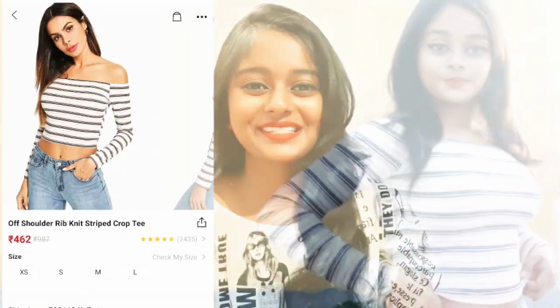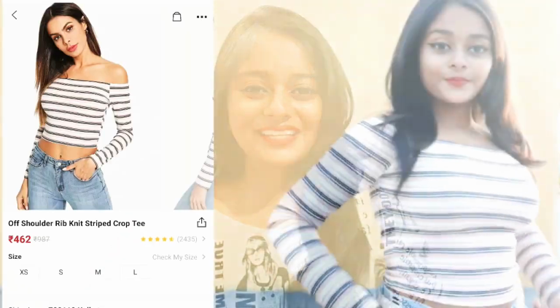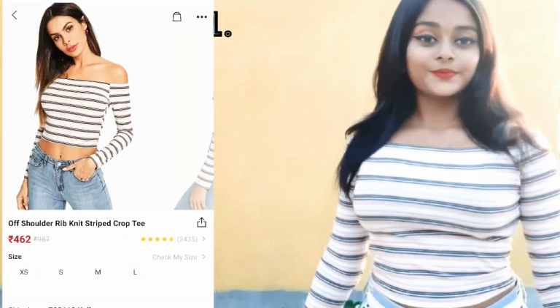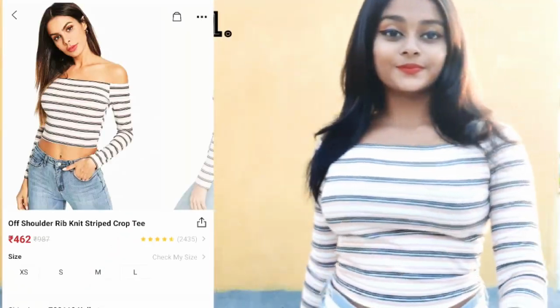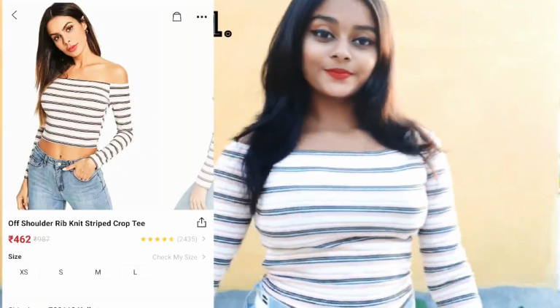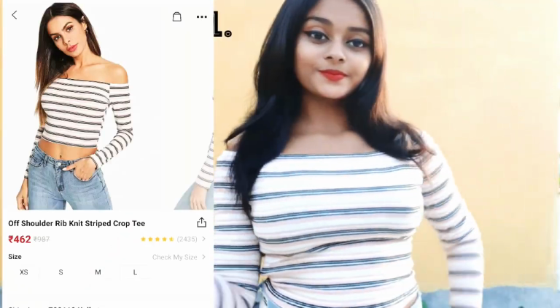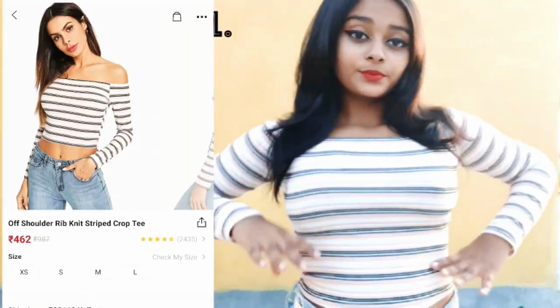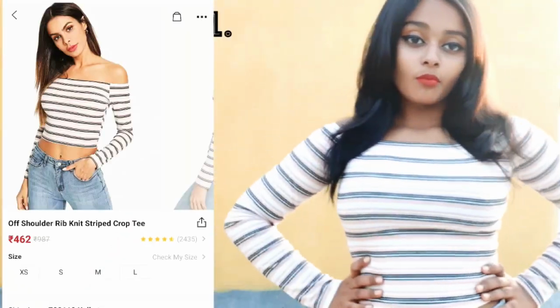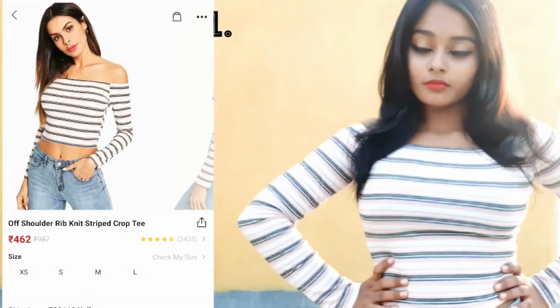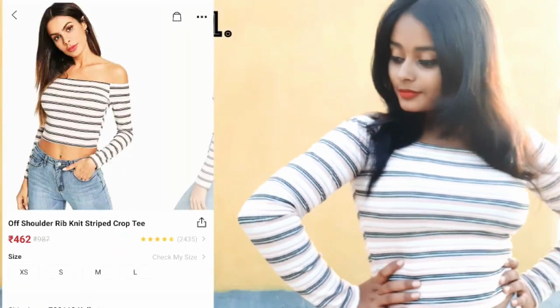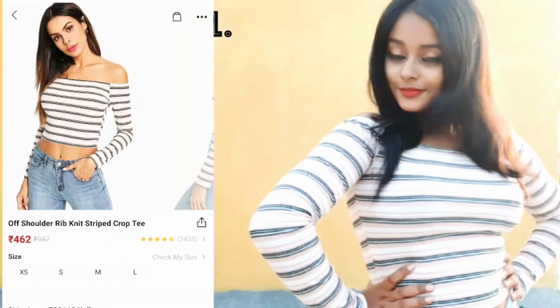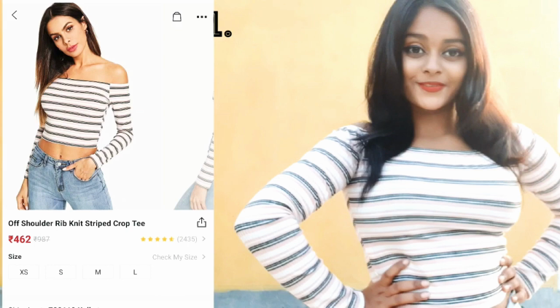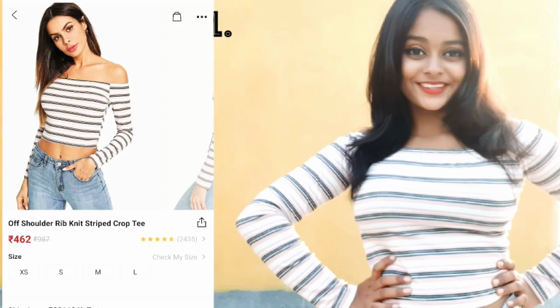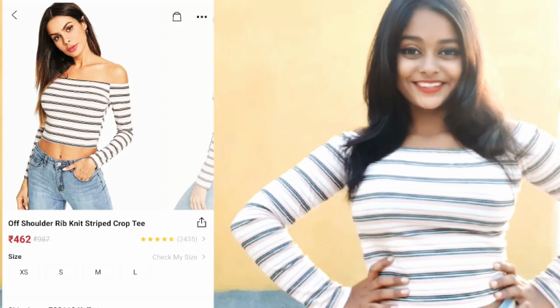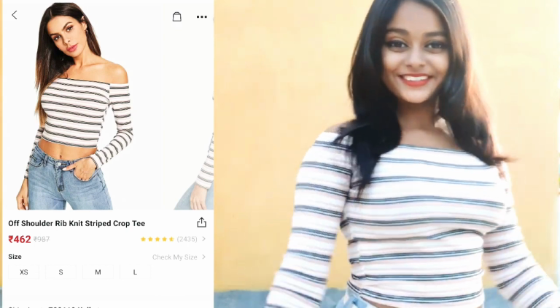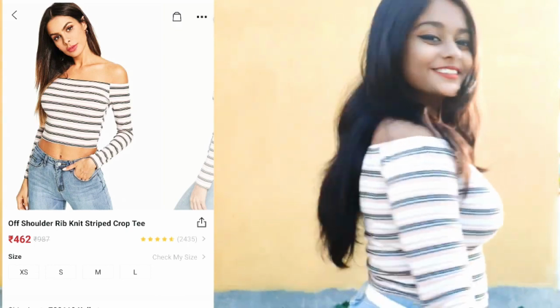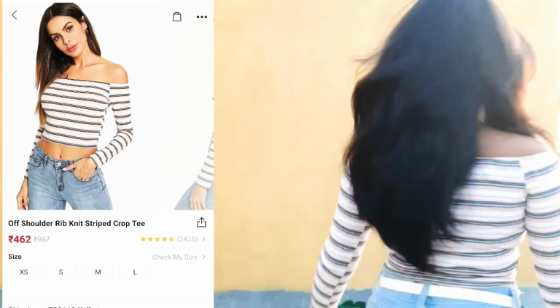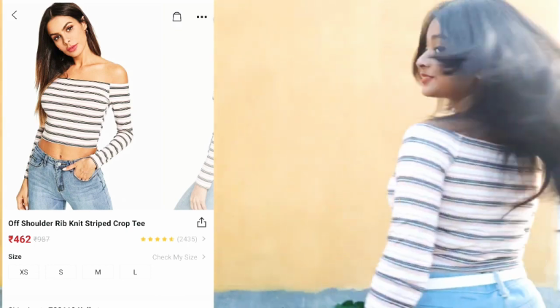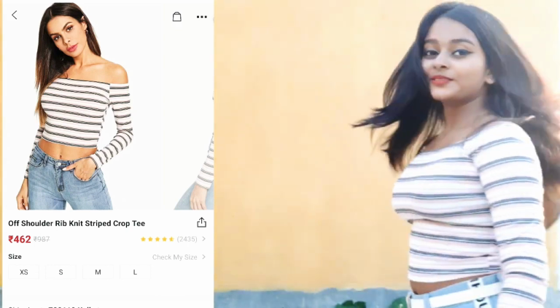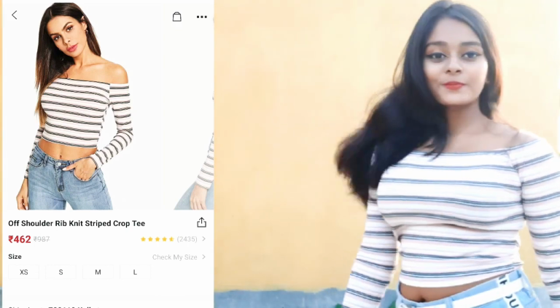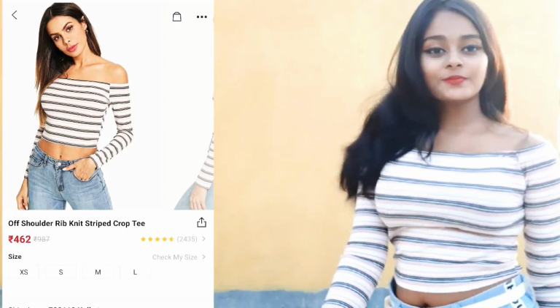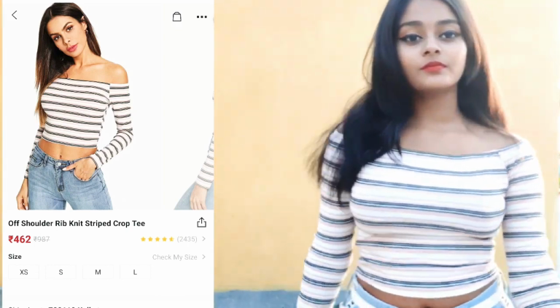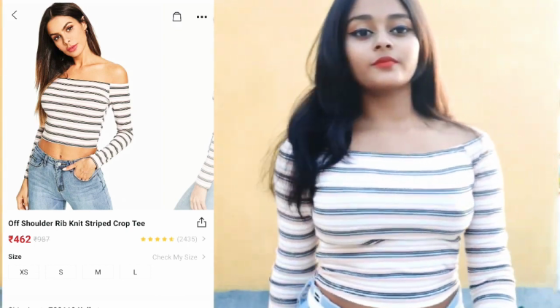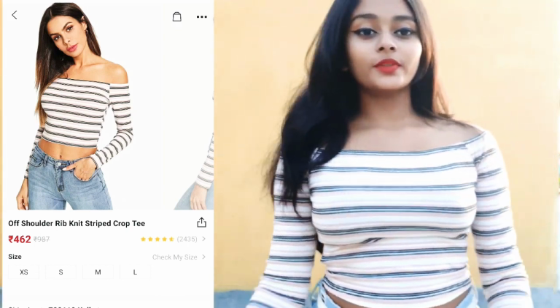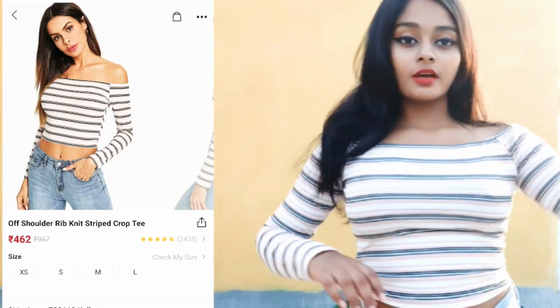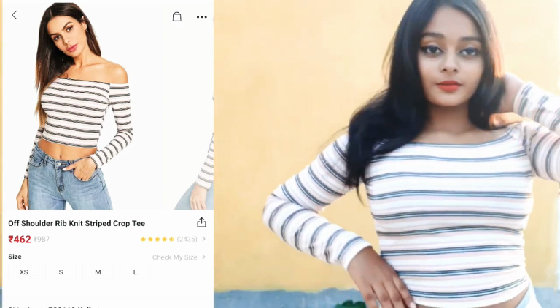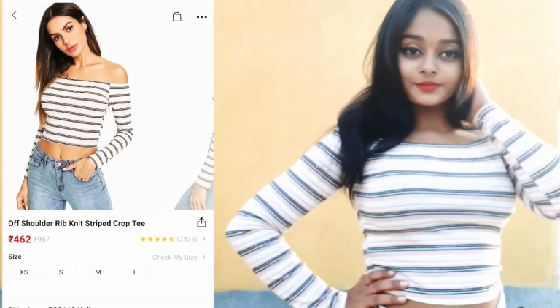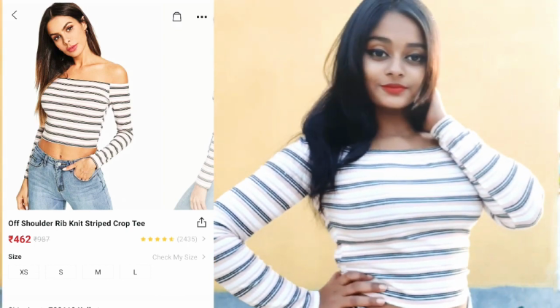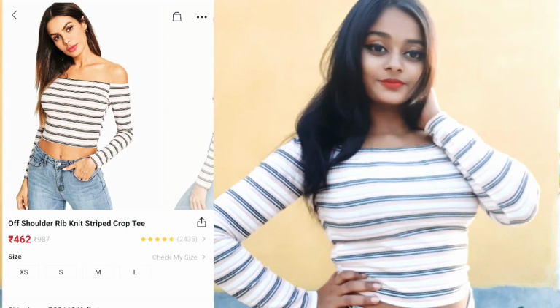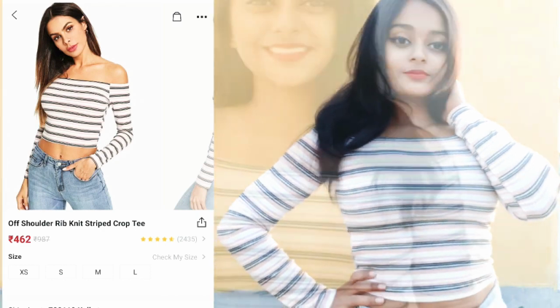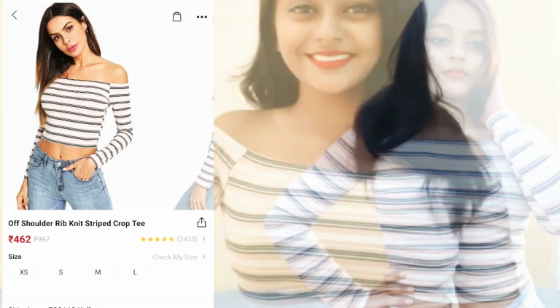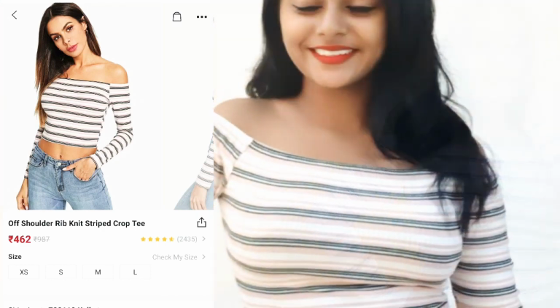First one is an off-shoulder crop top in size XS. I love this — I love the stripes and I love the color. It's so sober and it's very soft material.